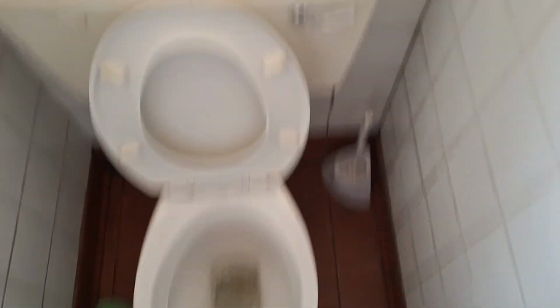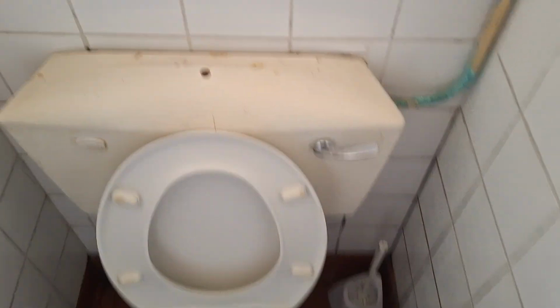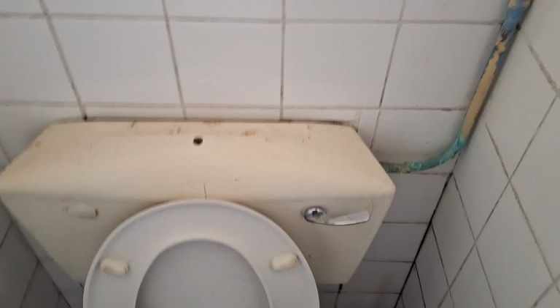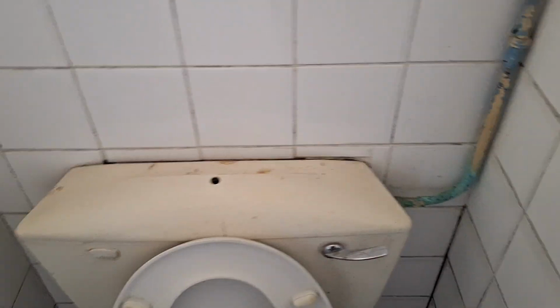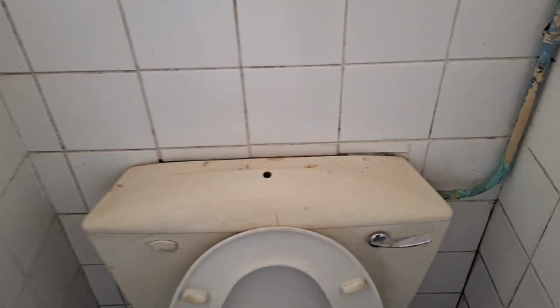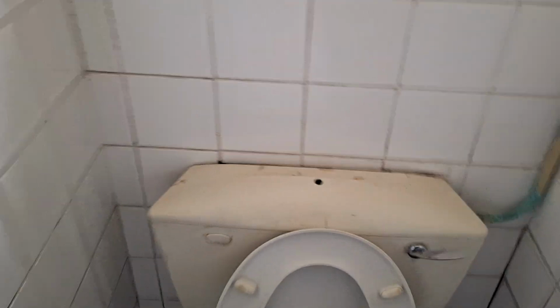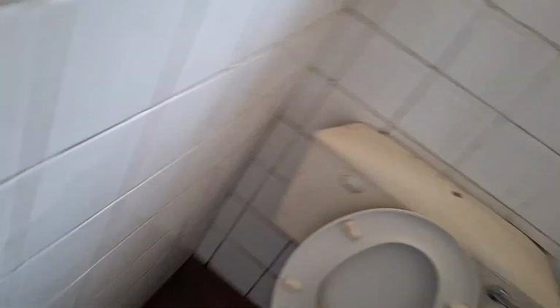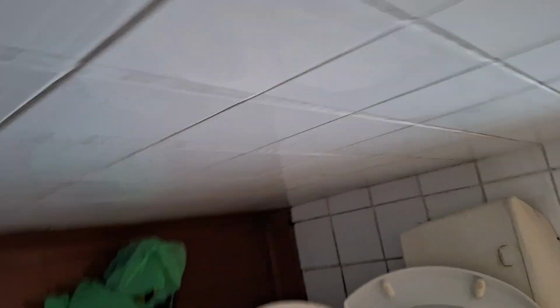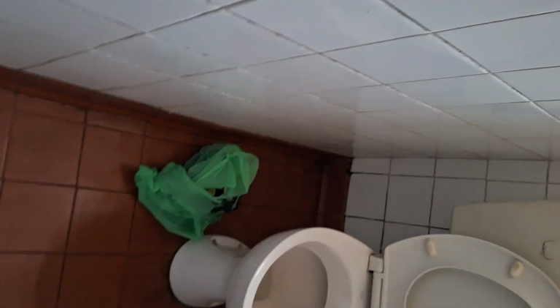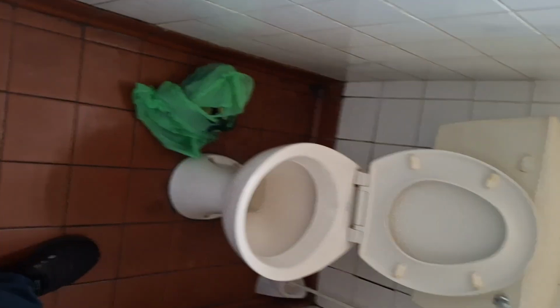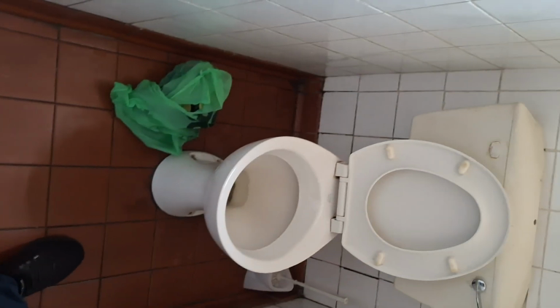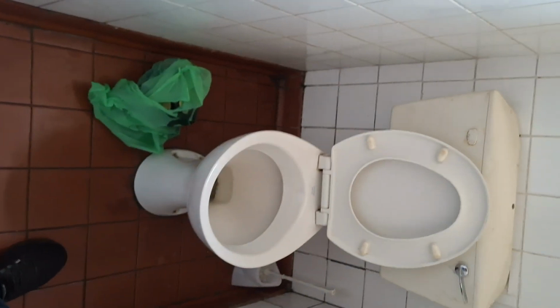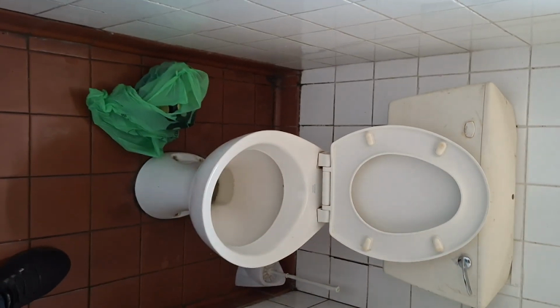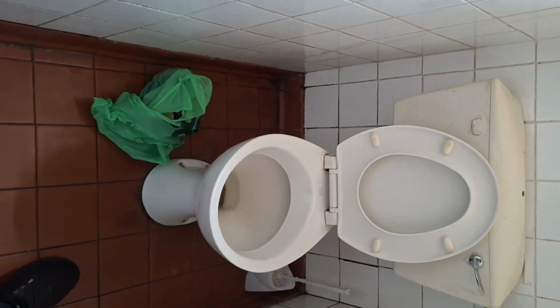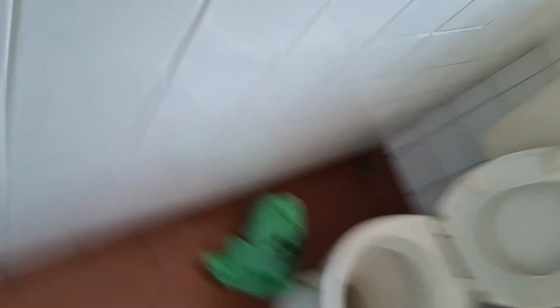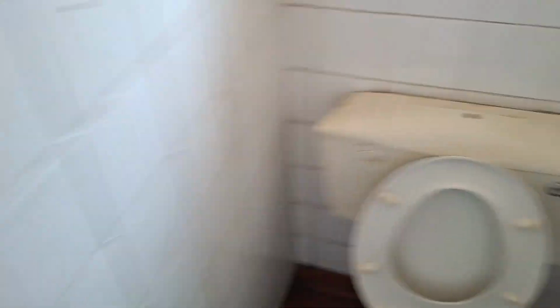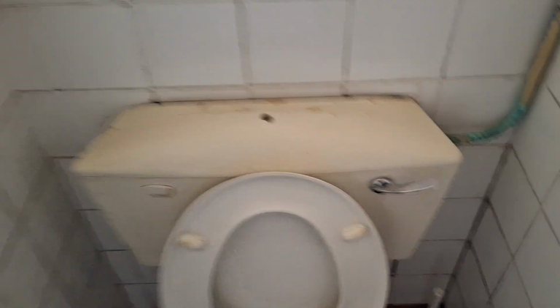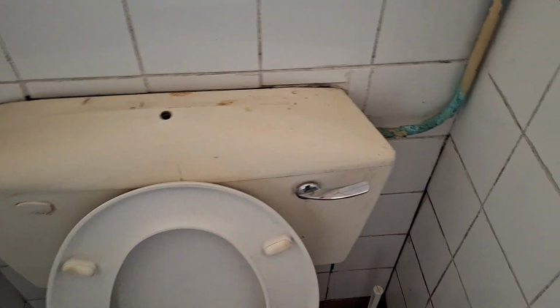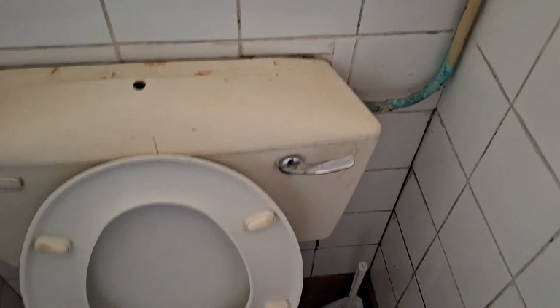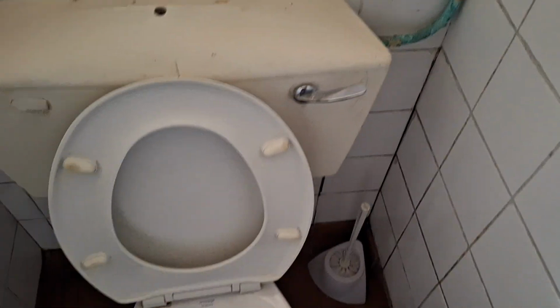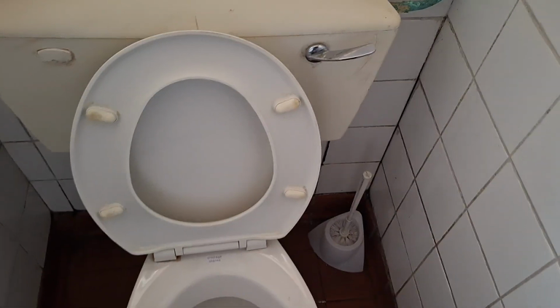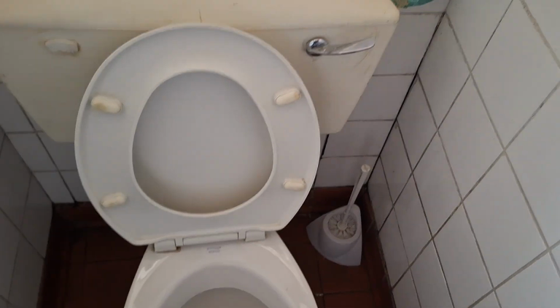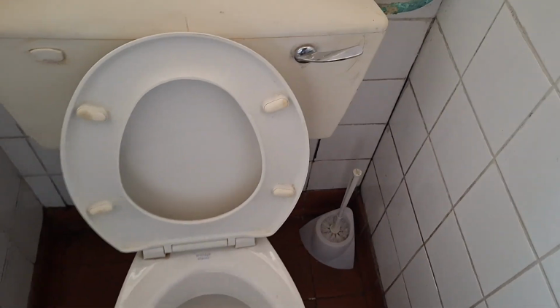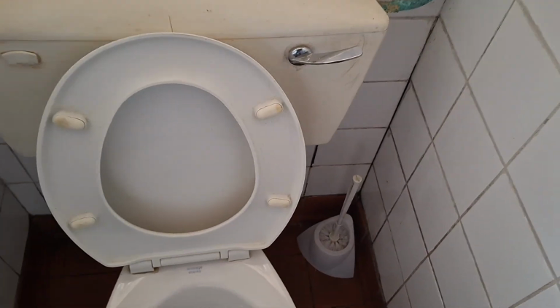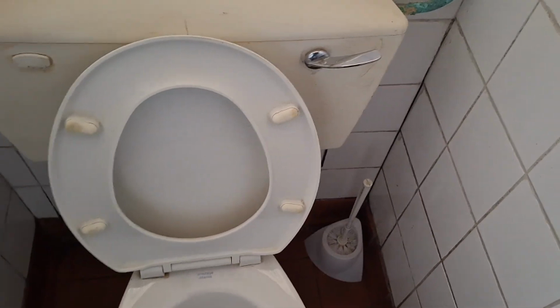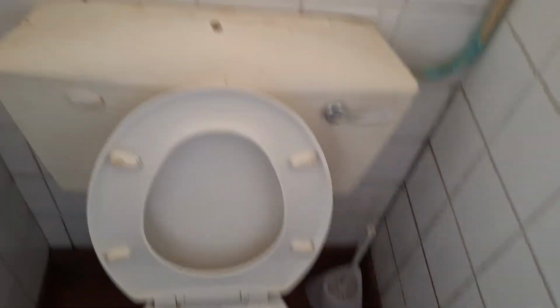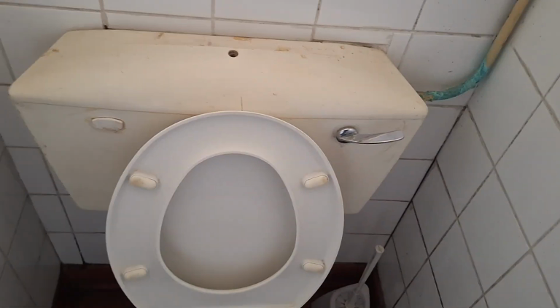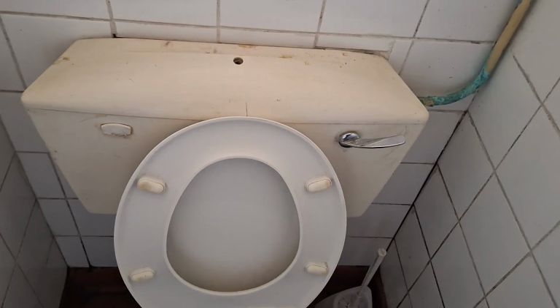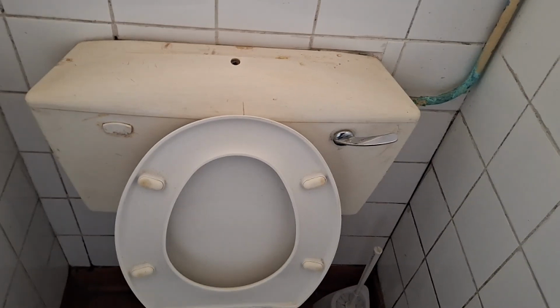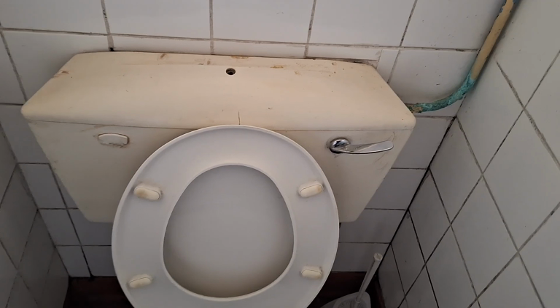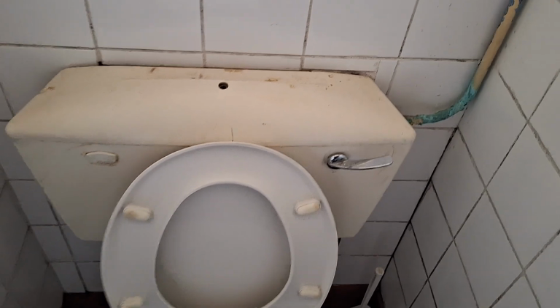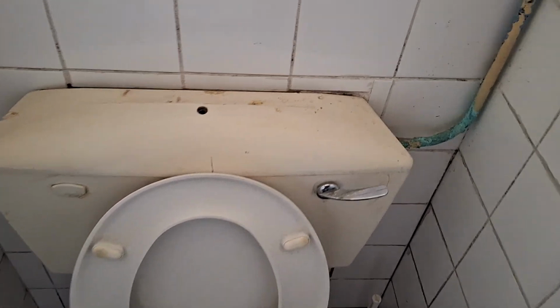A decent flush. It's not the cleanest, is it? Basically, yeah.